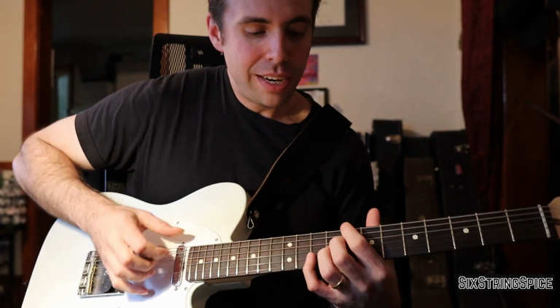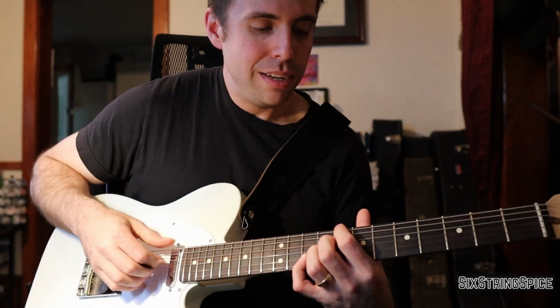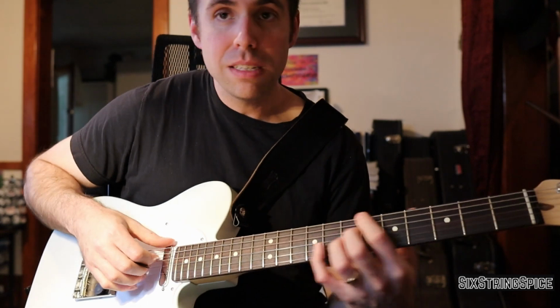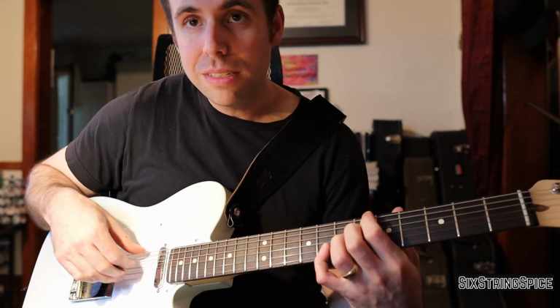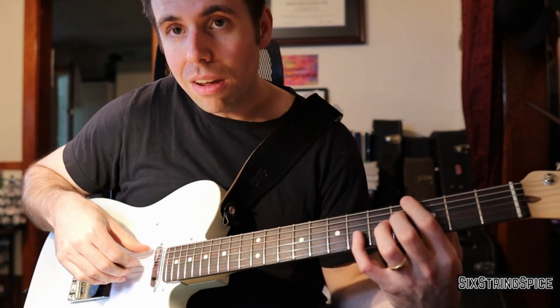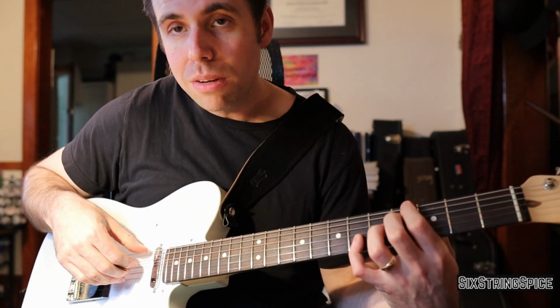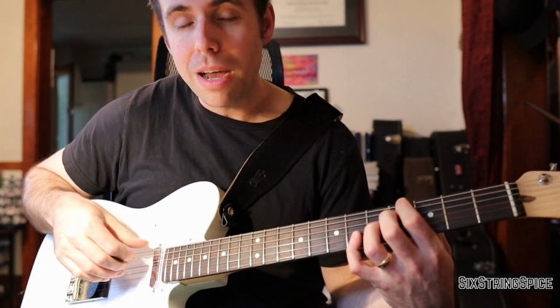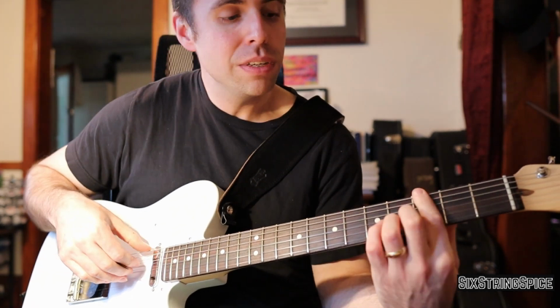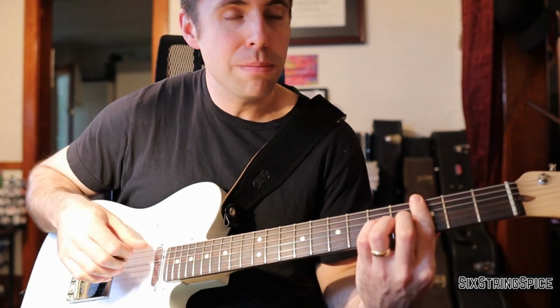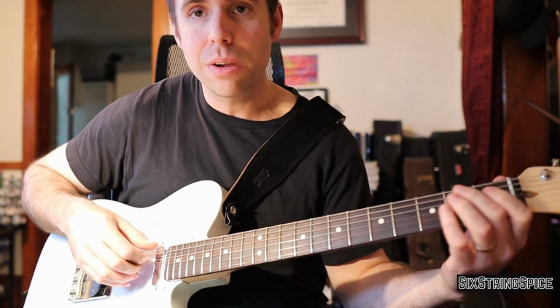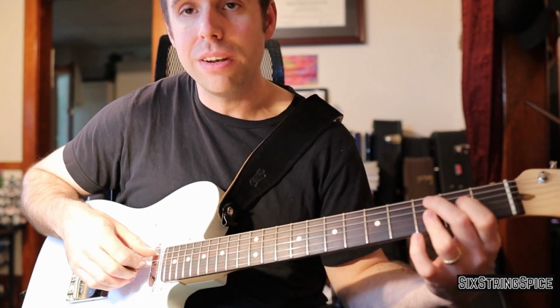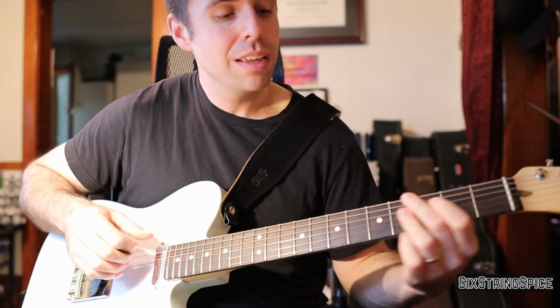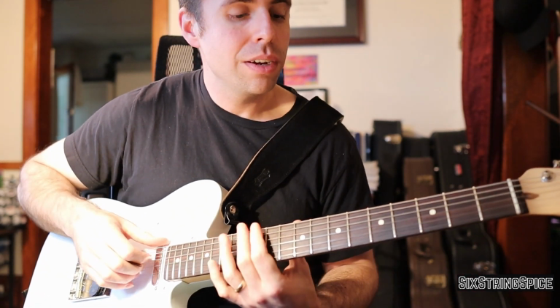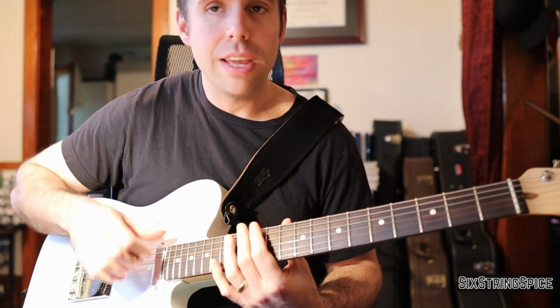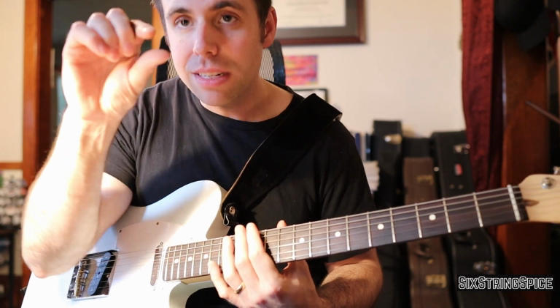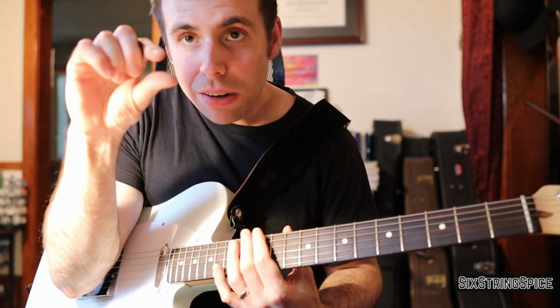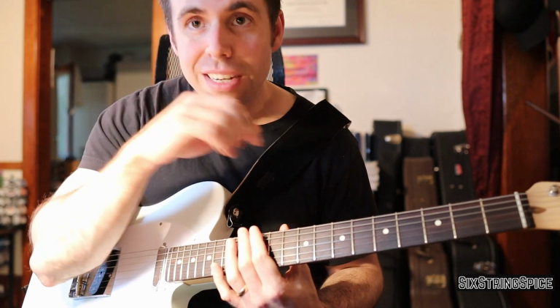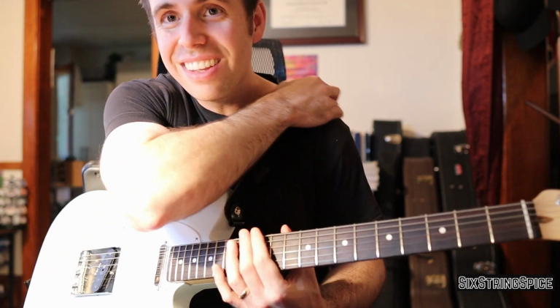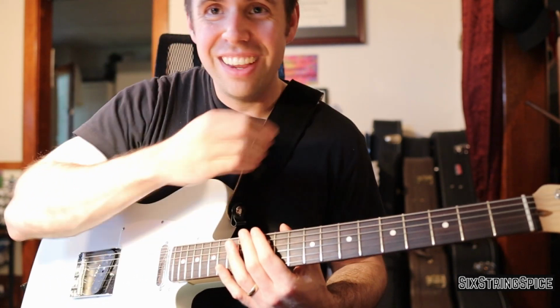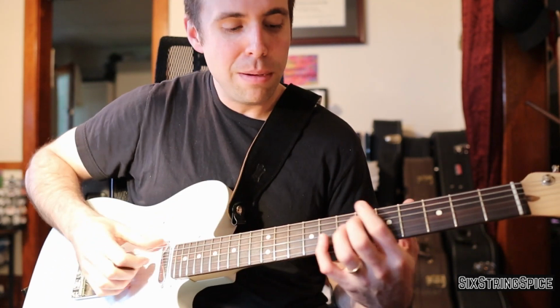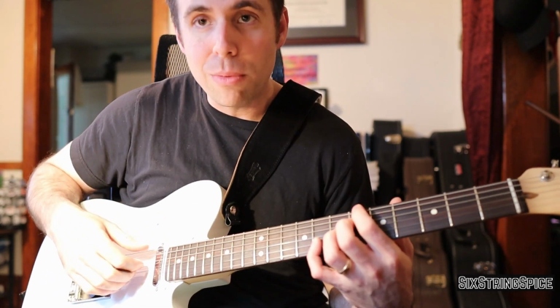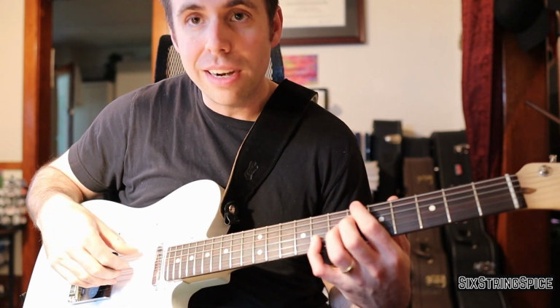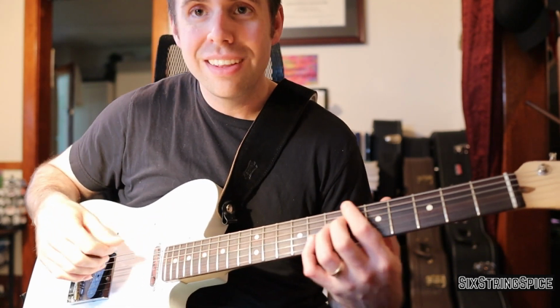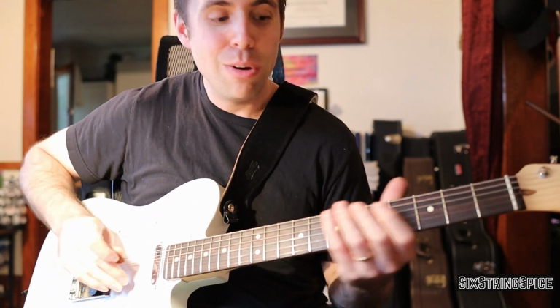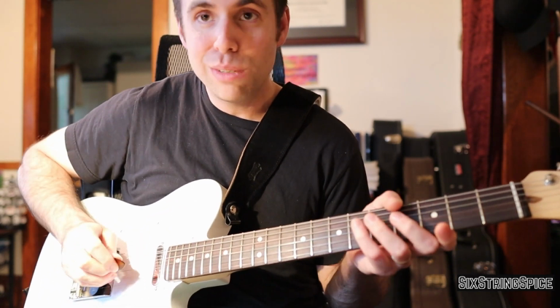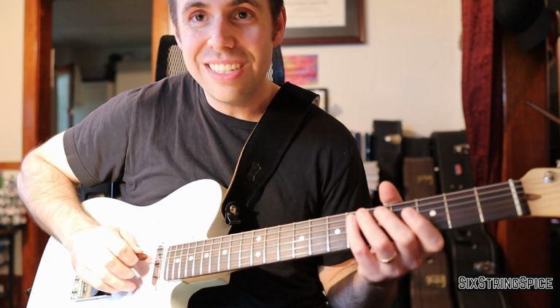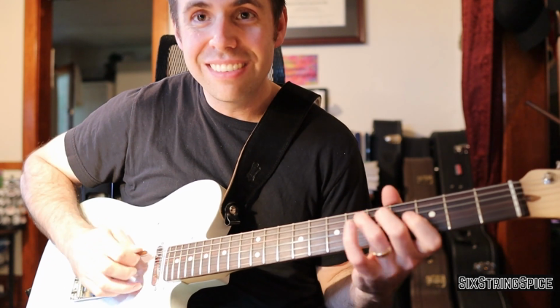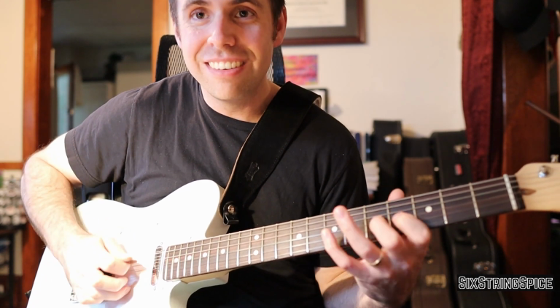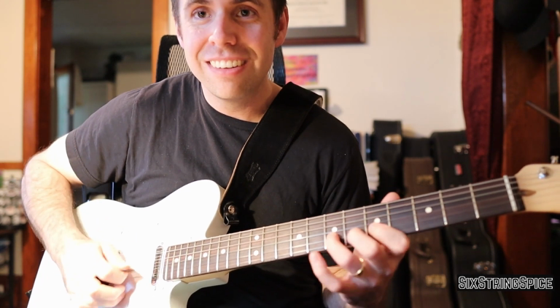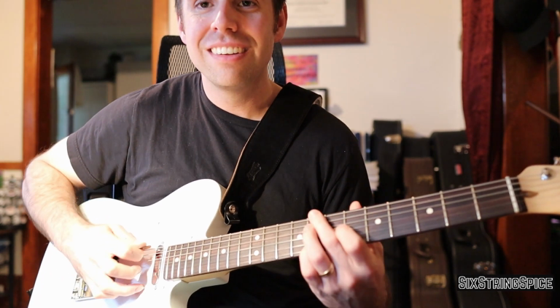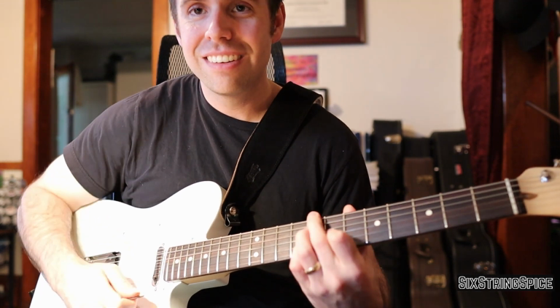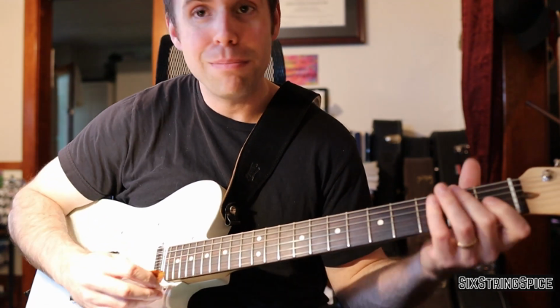Feel free to check out my tabs posted on my Buy Me Coffee site. Go to my channel and look for the little yellow button that says 'guitar tabs here' — I'll be putting a lot more out there. I hope you enjoyed this free lesson today, bye!